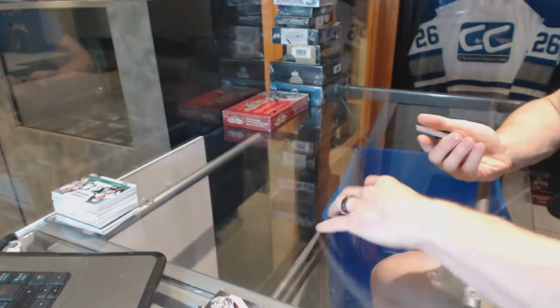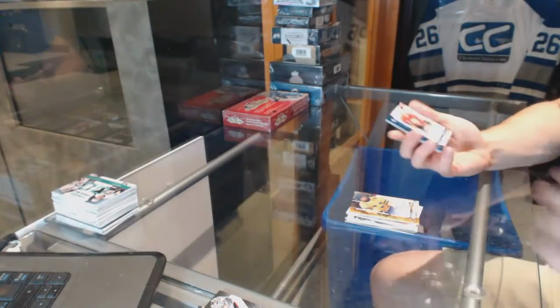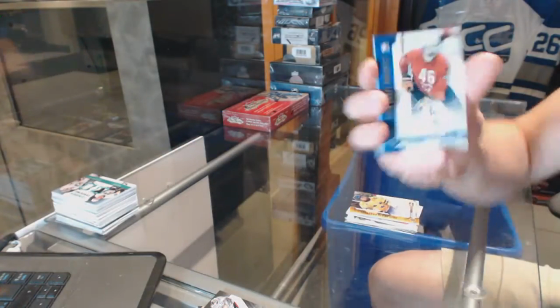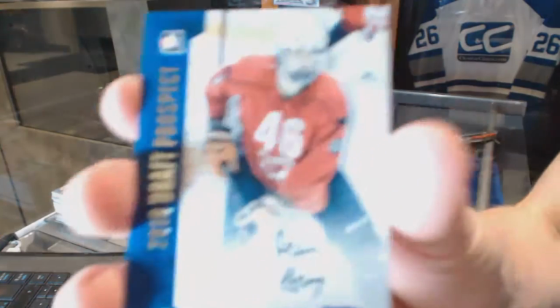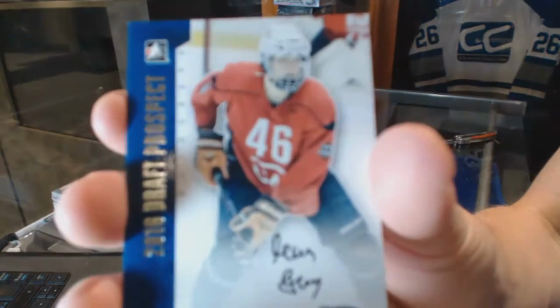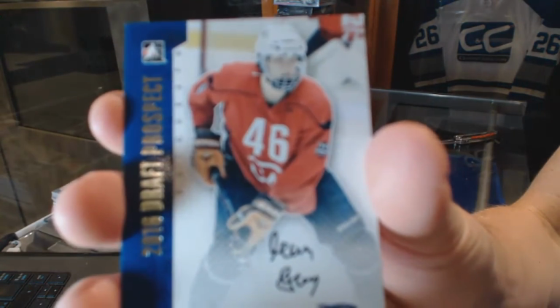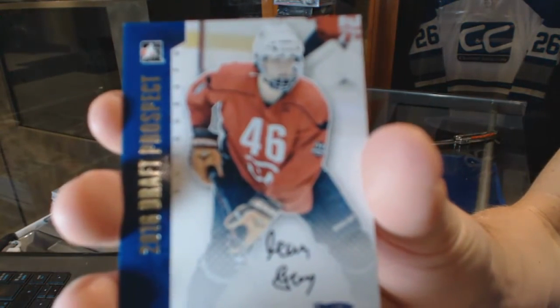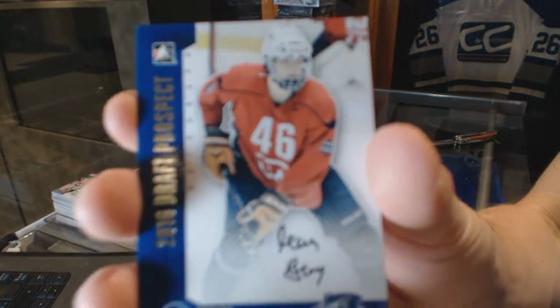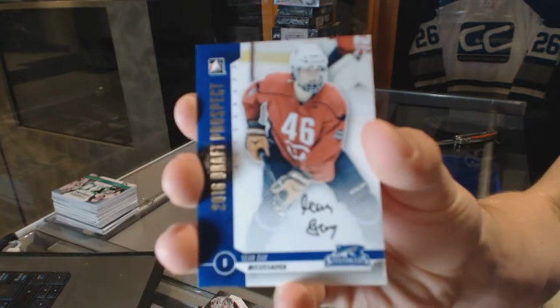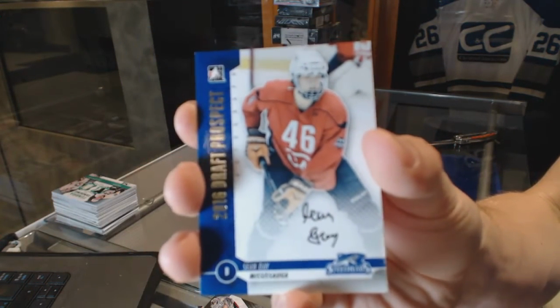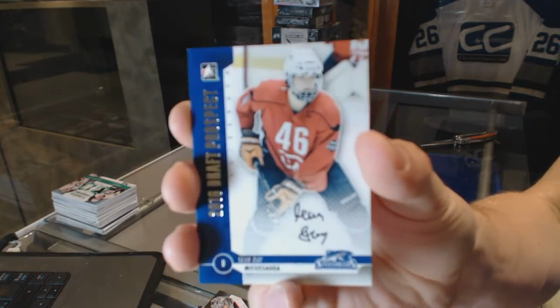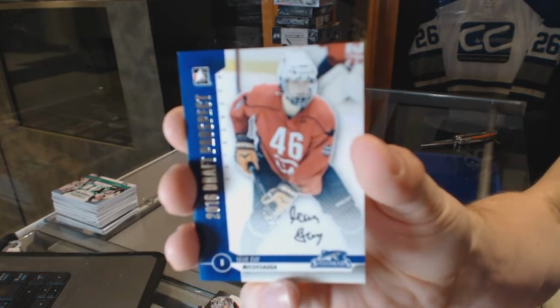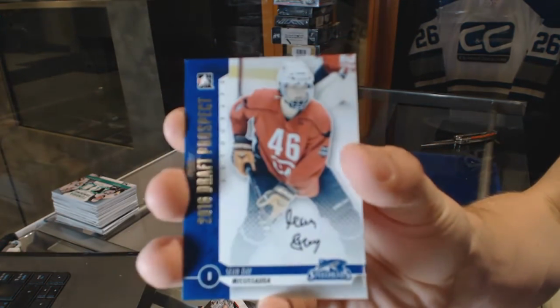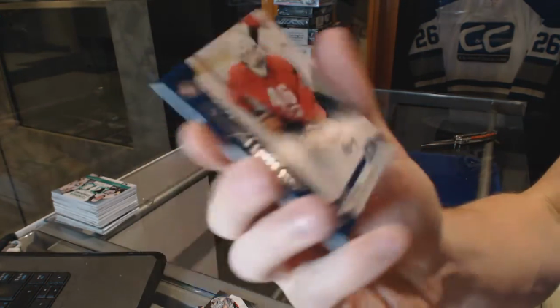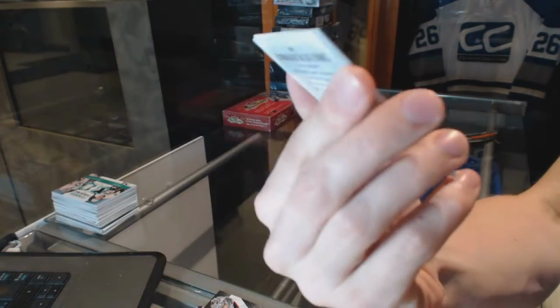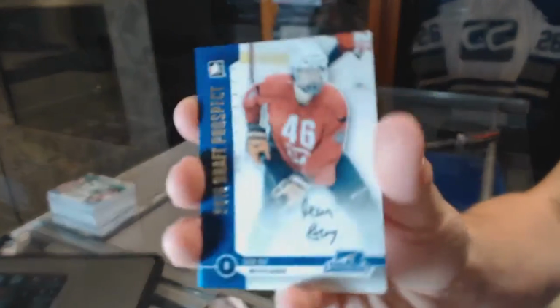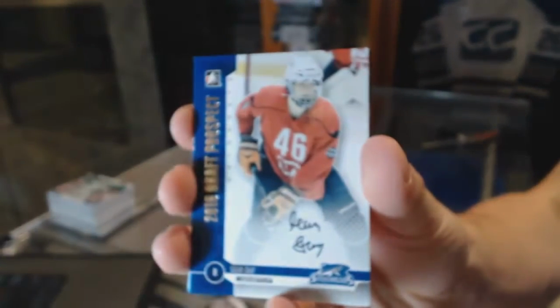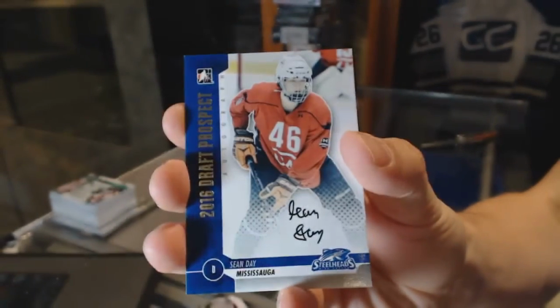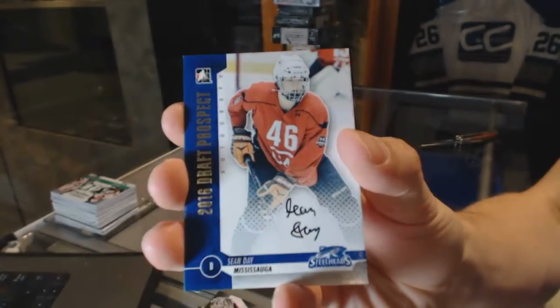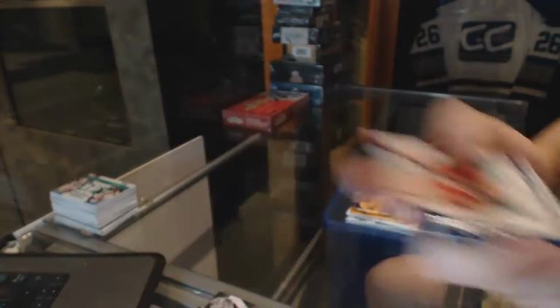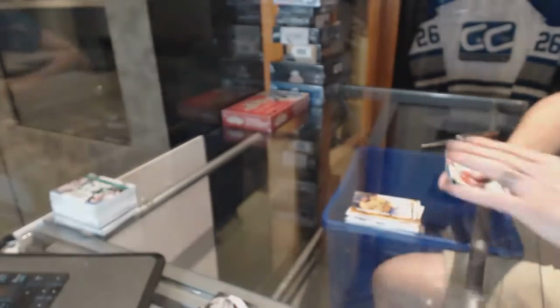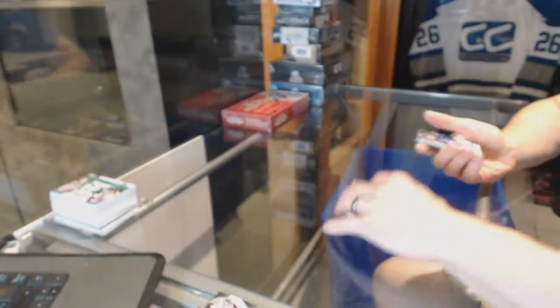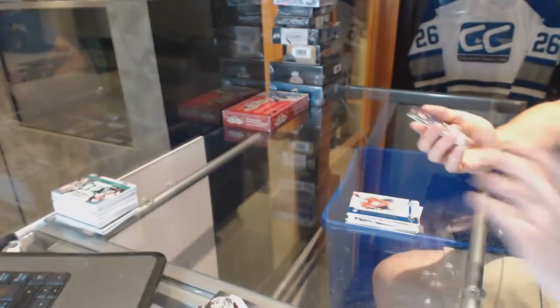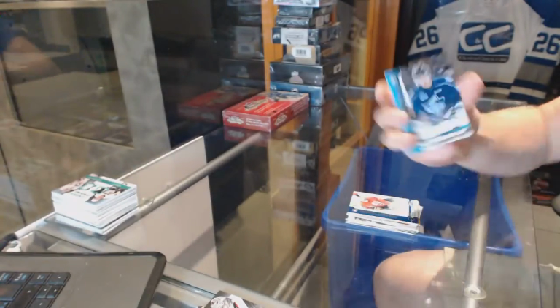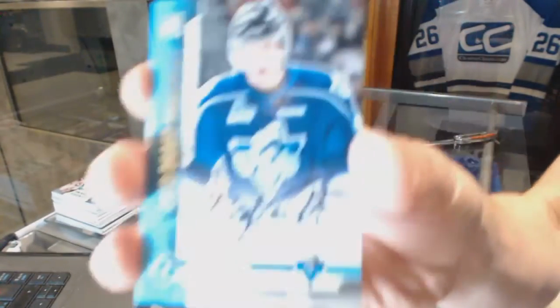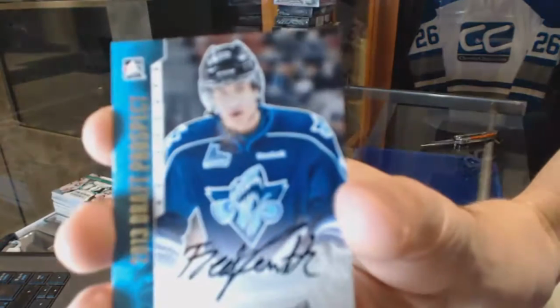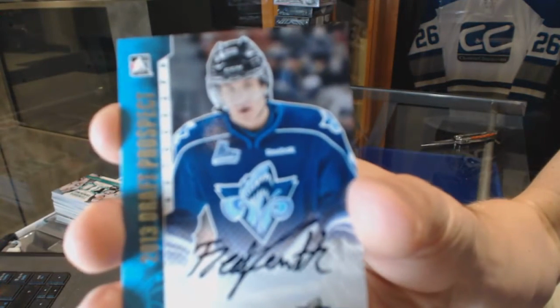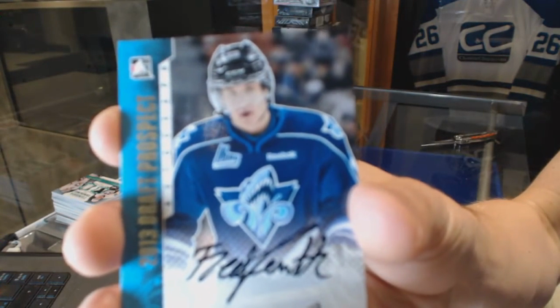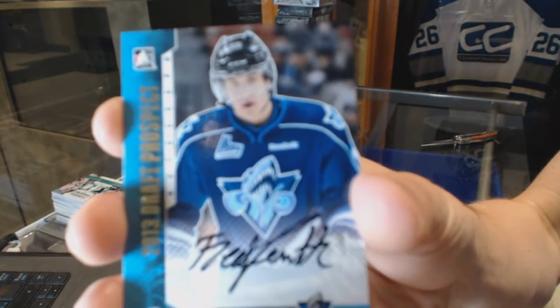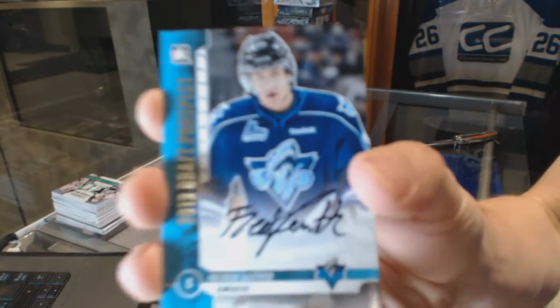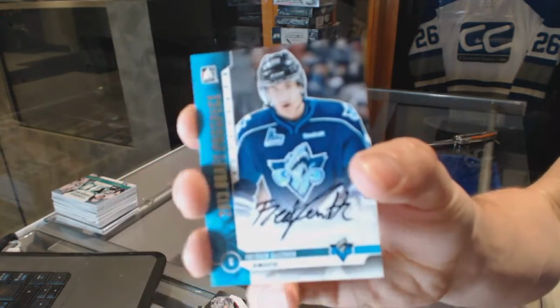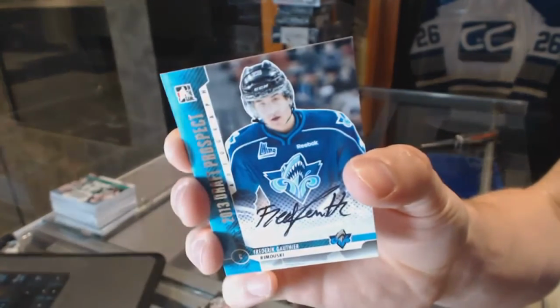Autograph for the New York Rangers, Sean Day. And an autograph for the Toronto Maple Leafs, Freddie Gauthier.